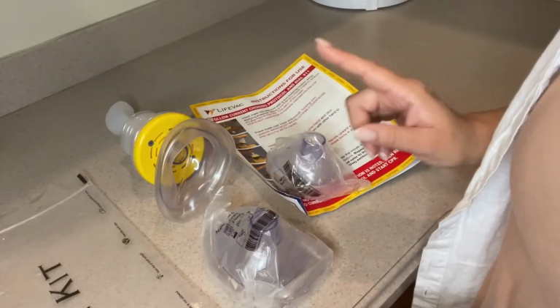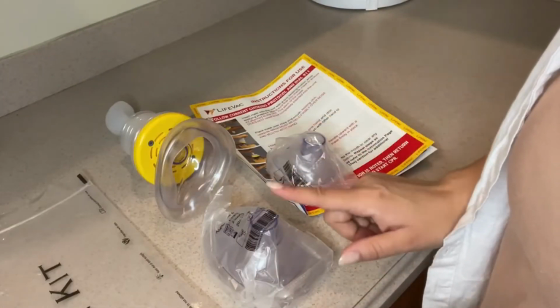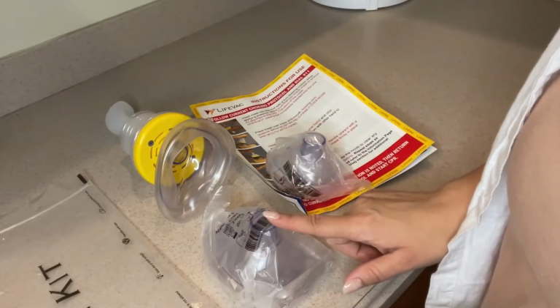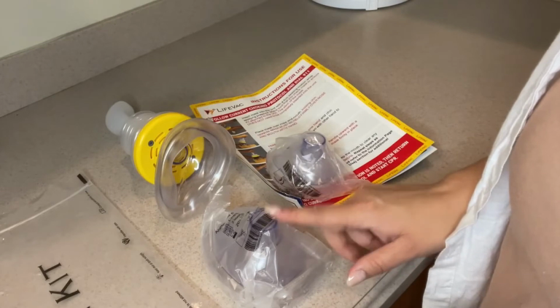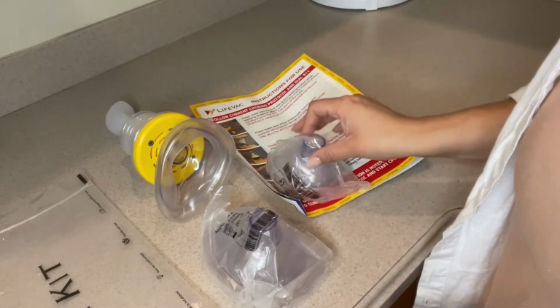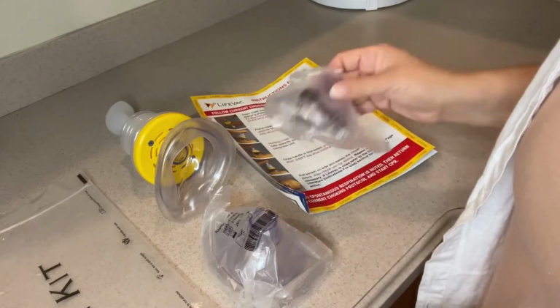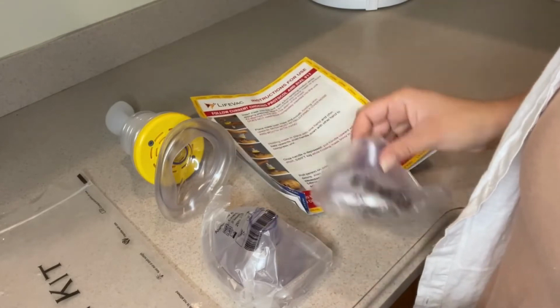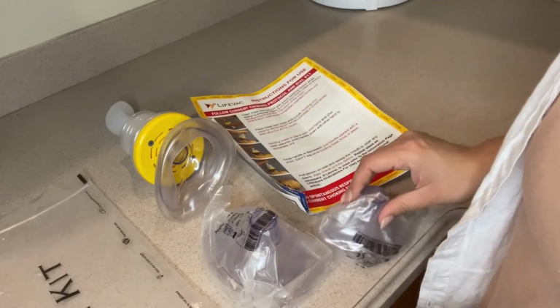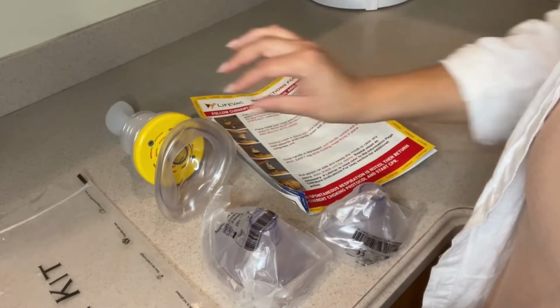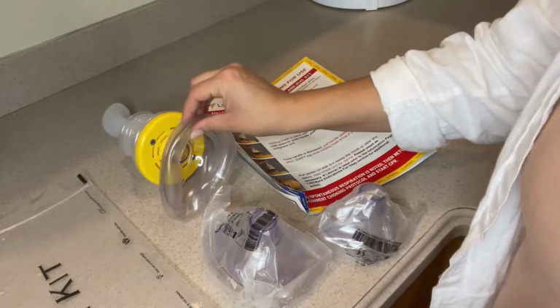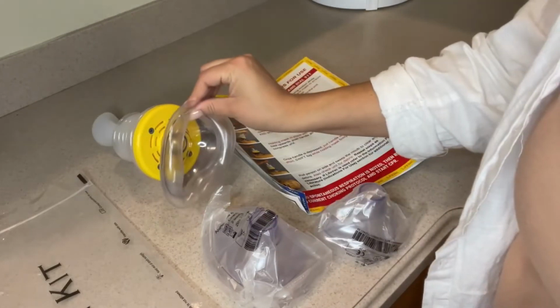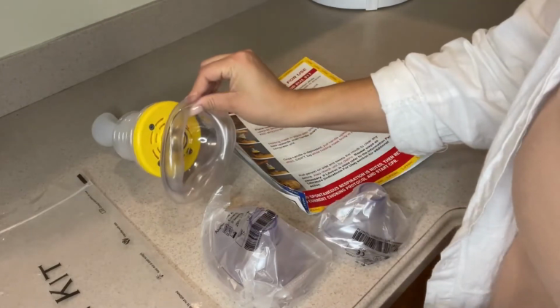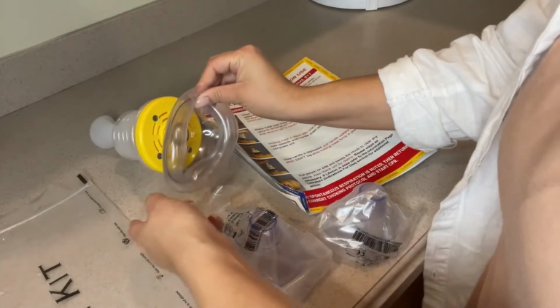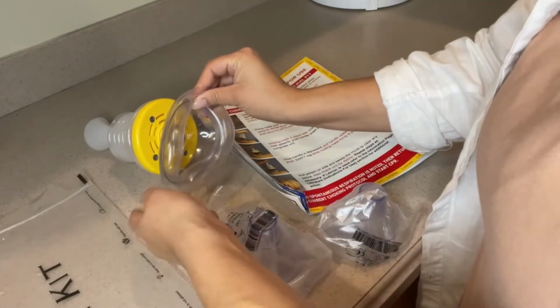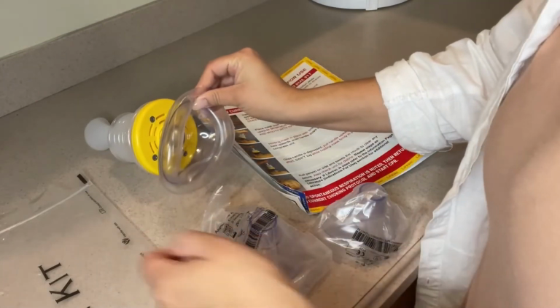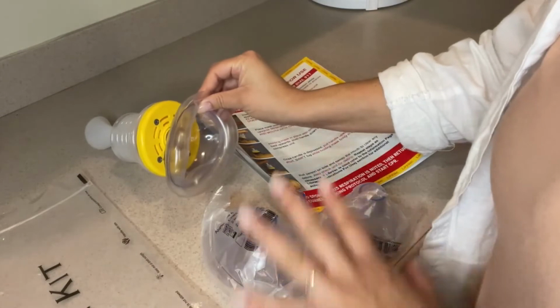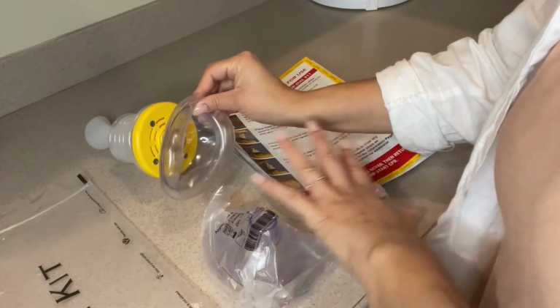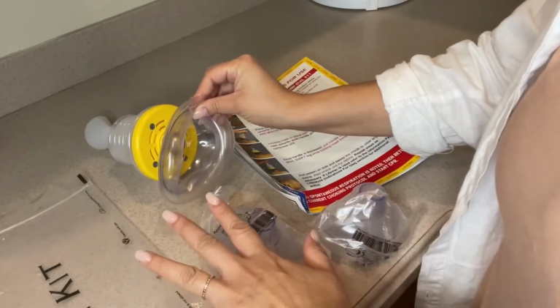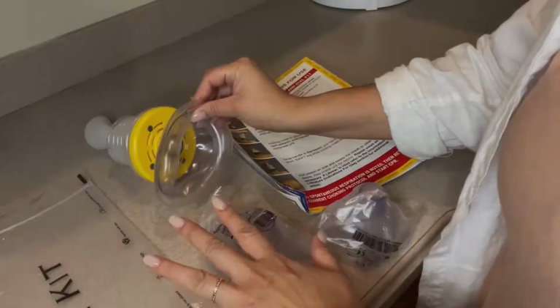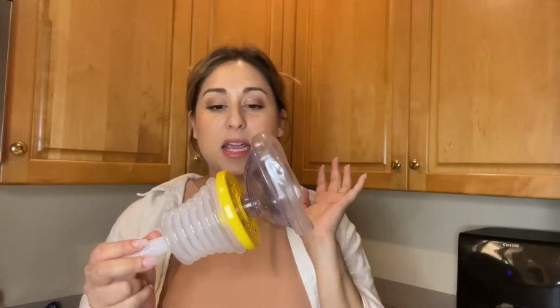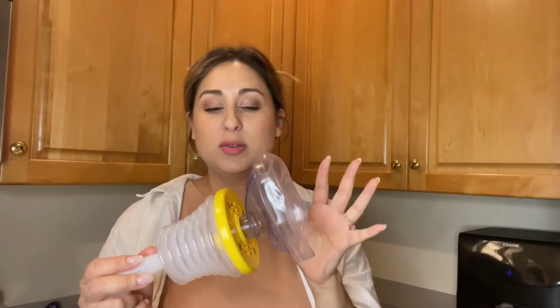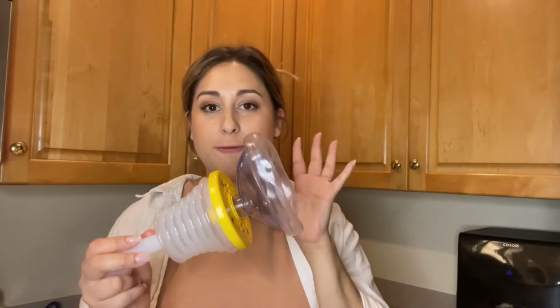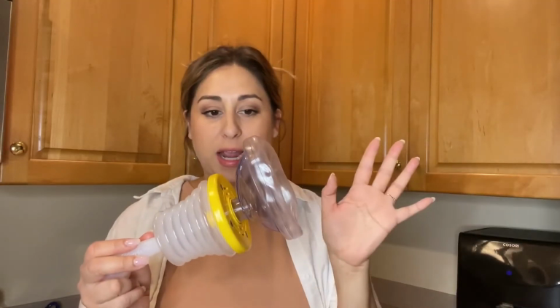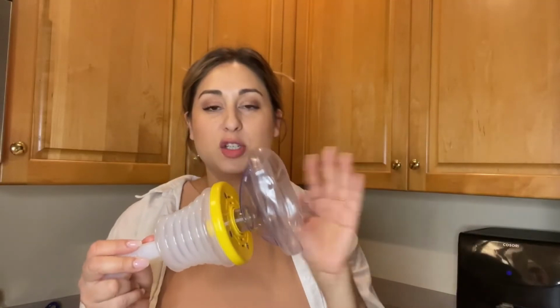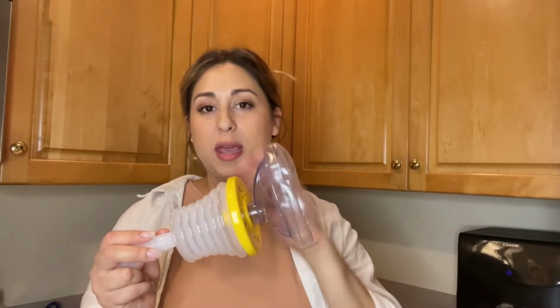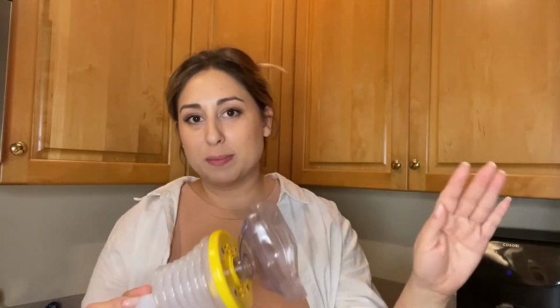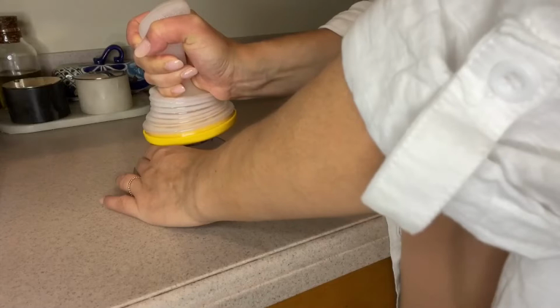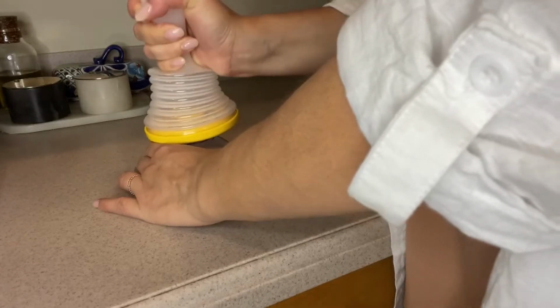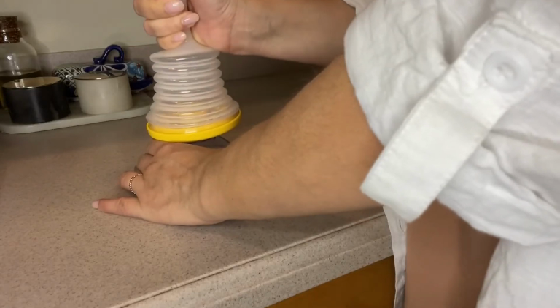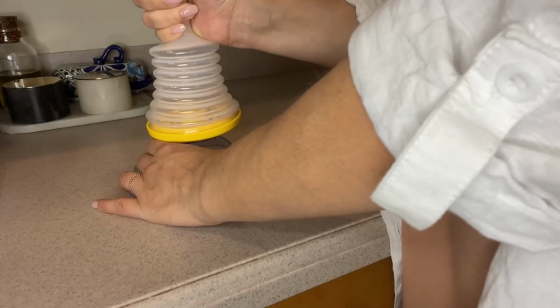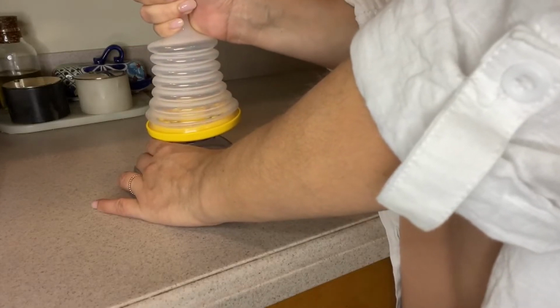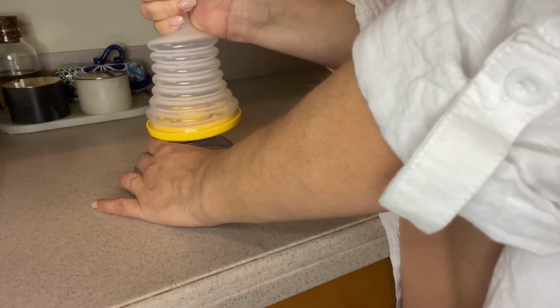This is what is included in the kit — it comes with an adult mask, a kid's mask, and a practice mask. This is awesome because you don't have to waste these. Get used to it beforehand; don't wait until an emergency happens. Learn how to use it.